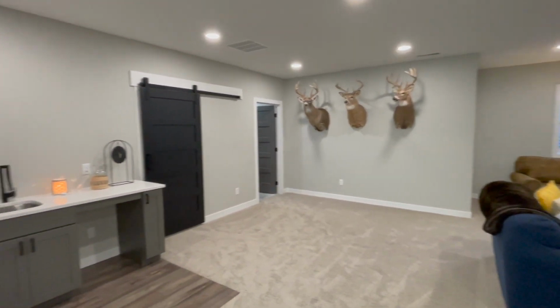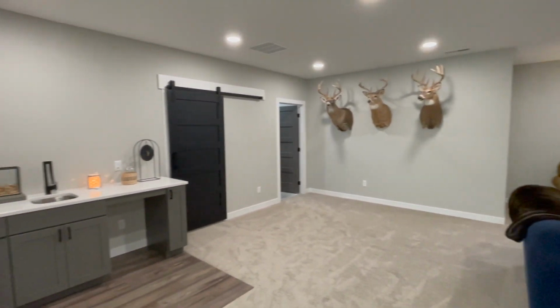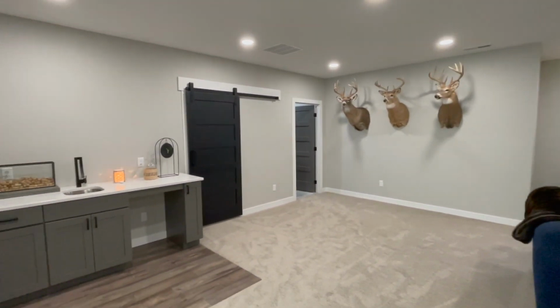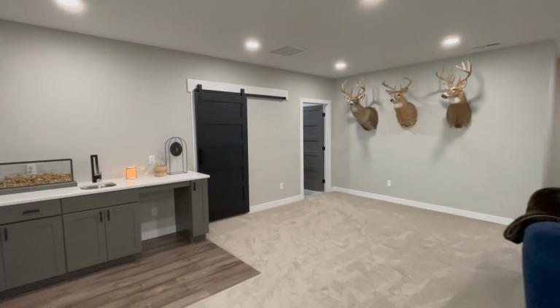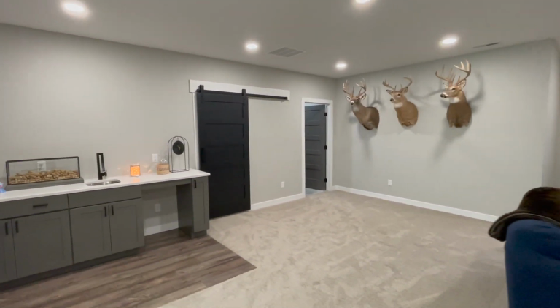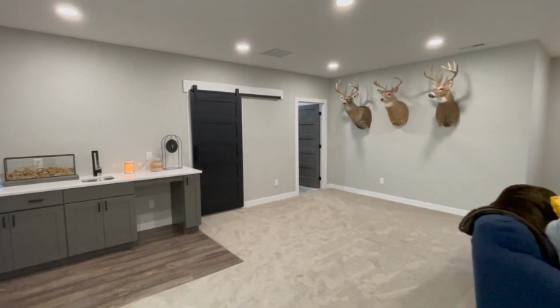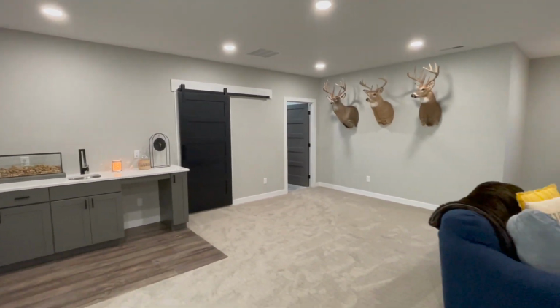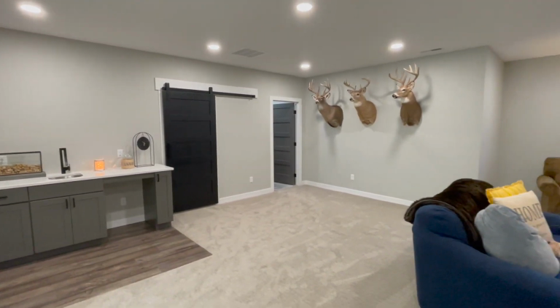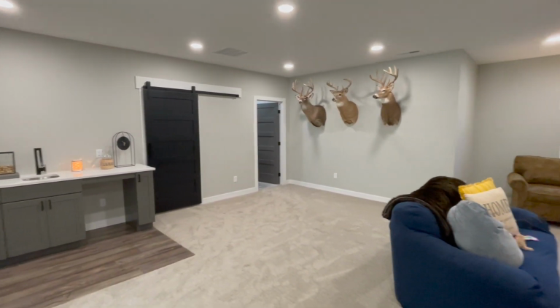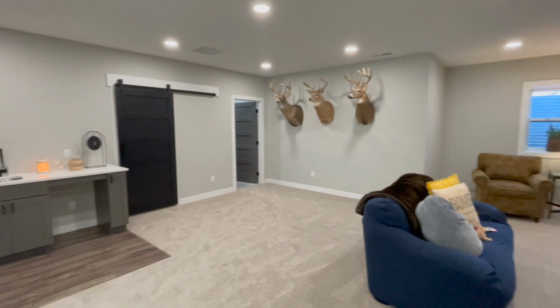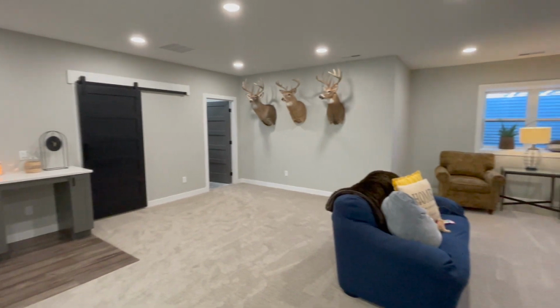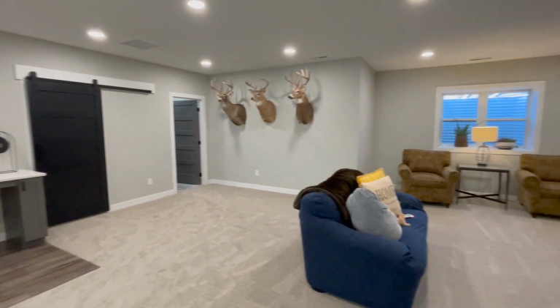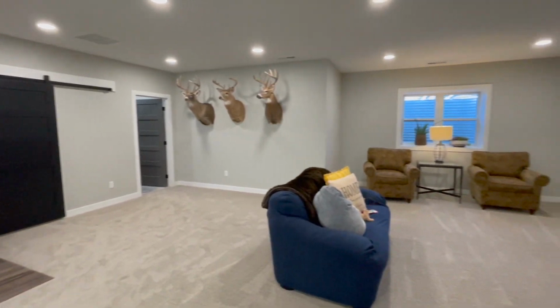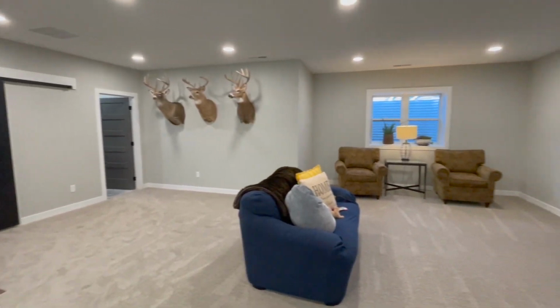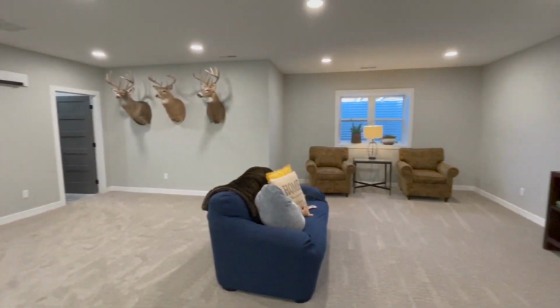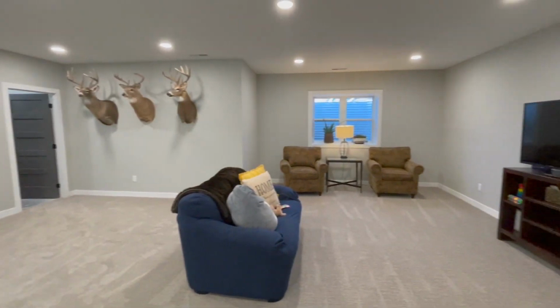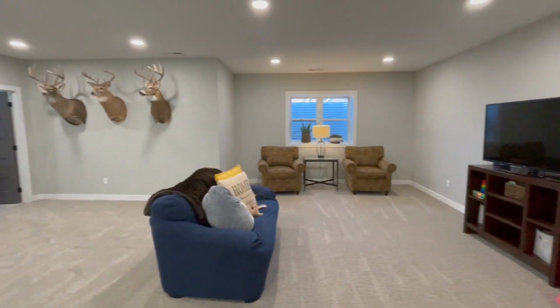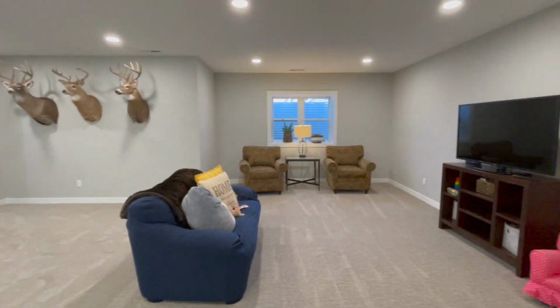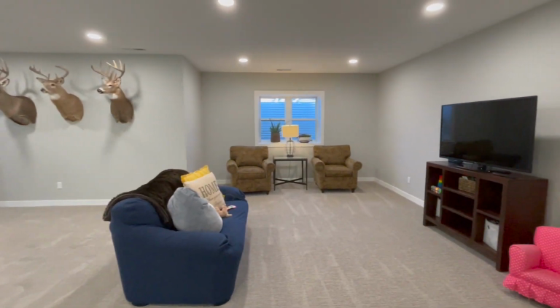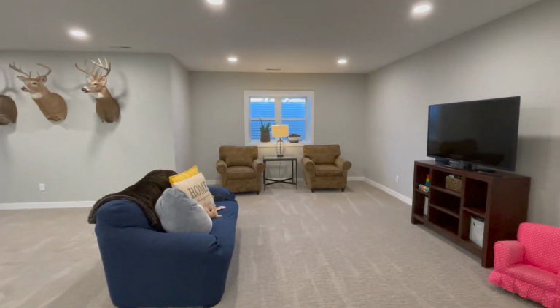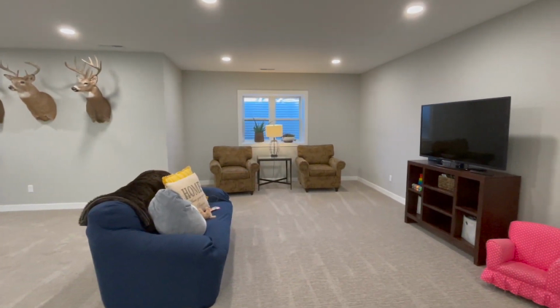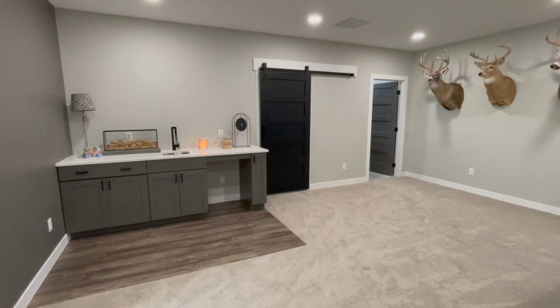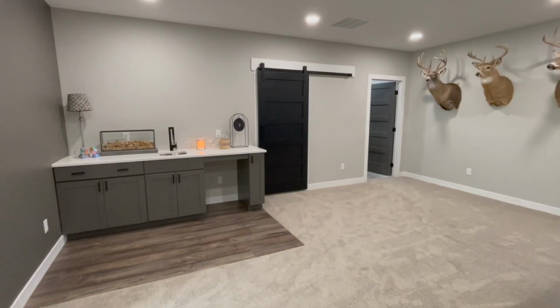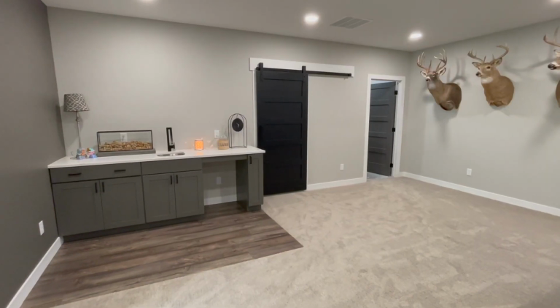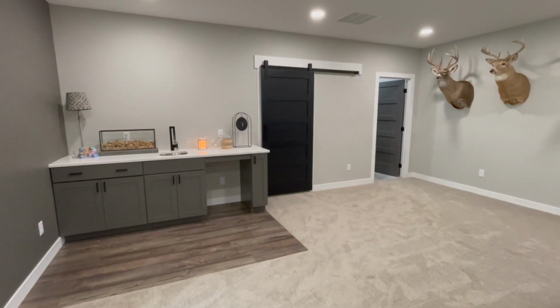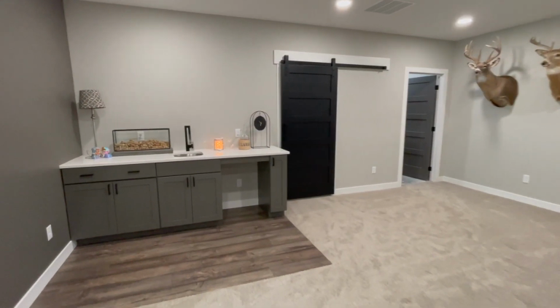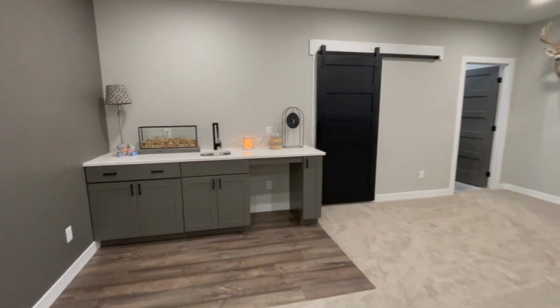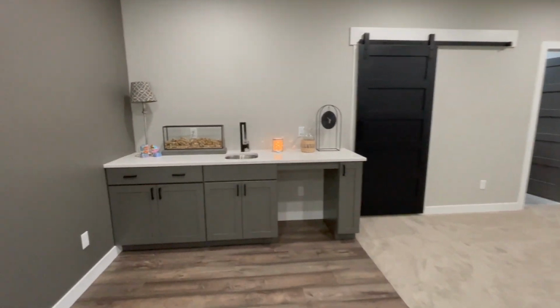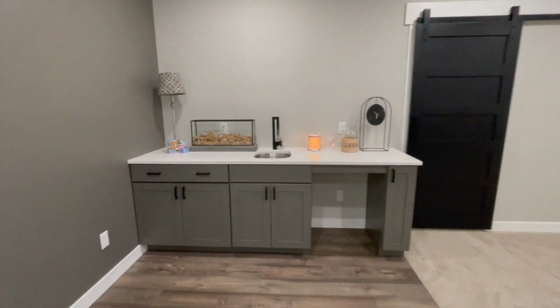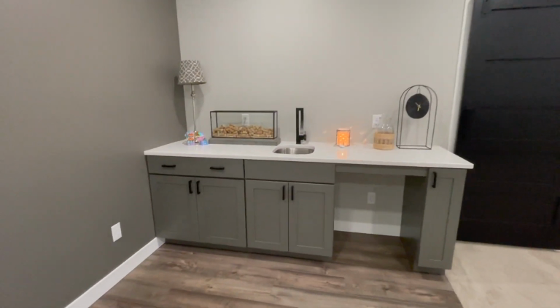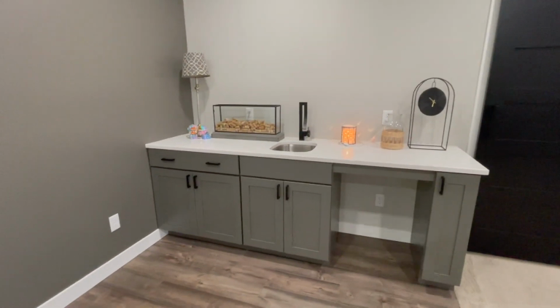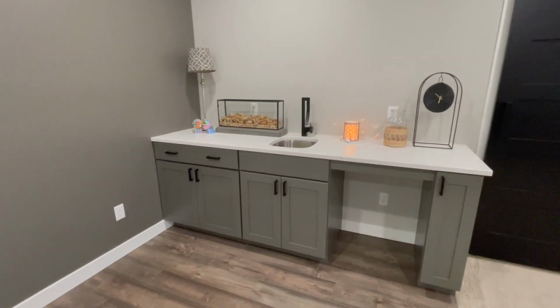The lower level has nine-foot ceilings and offers a large living room with a wet bar. There are also three bedrooms and a guest bath in the basement, plus the bonus of a theater room.